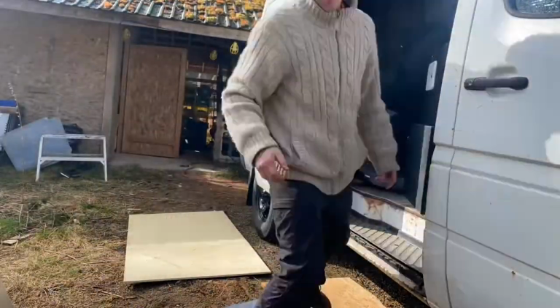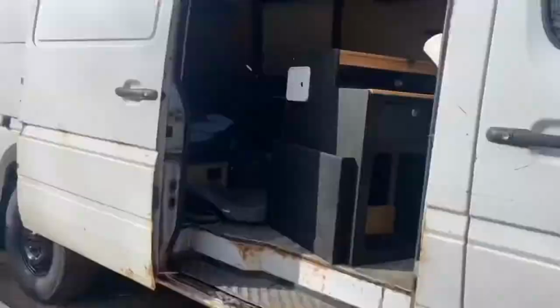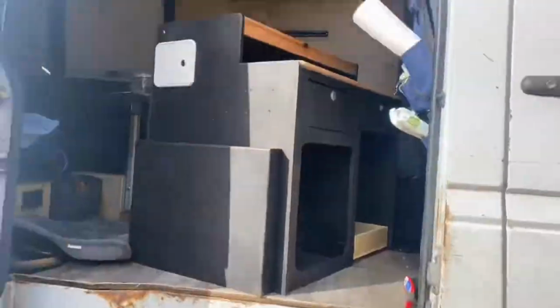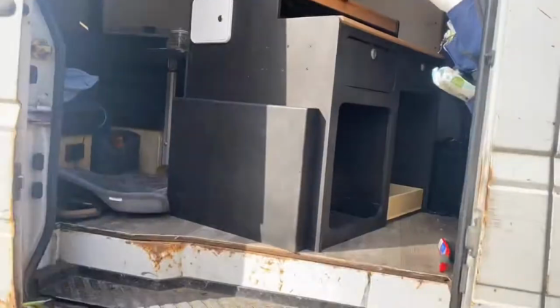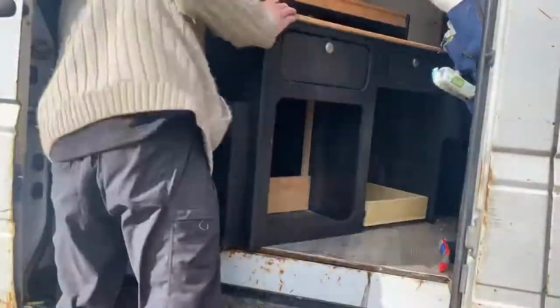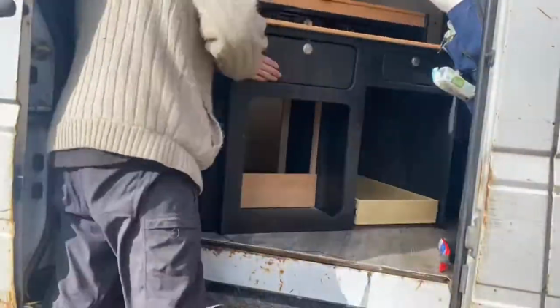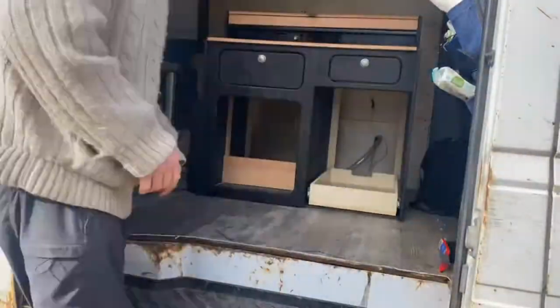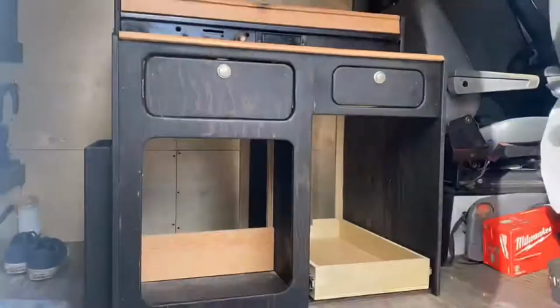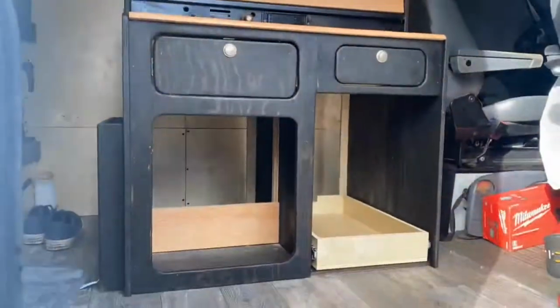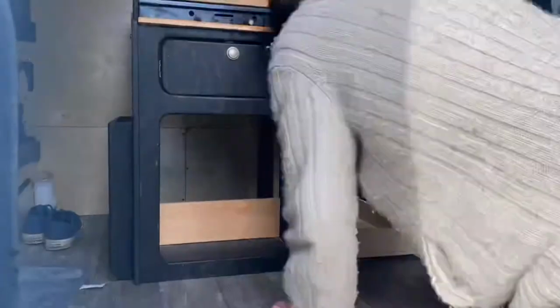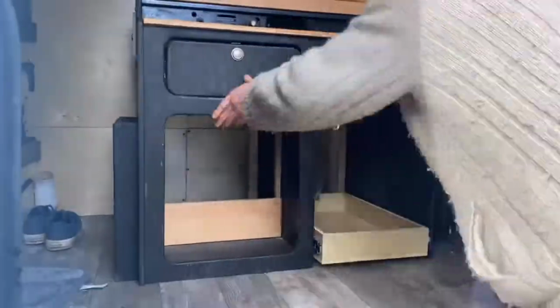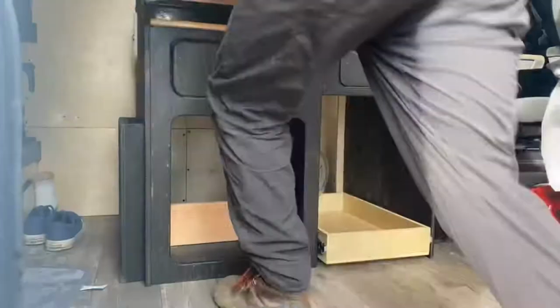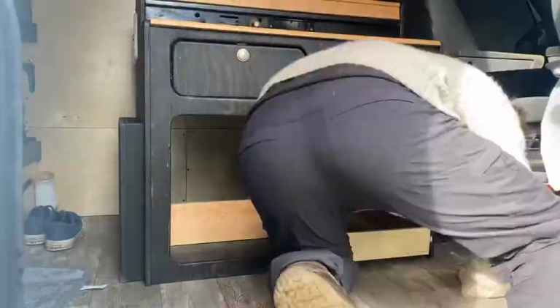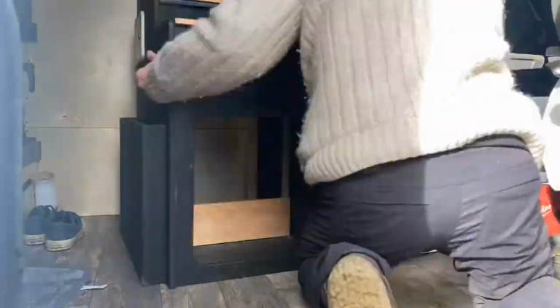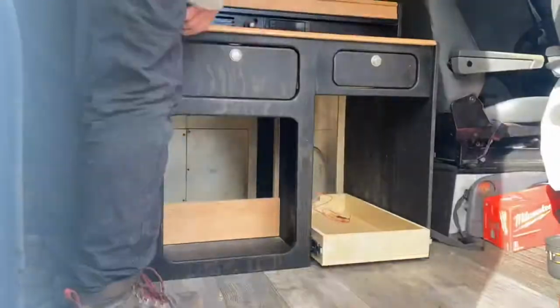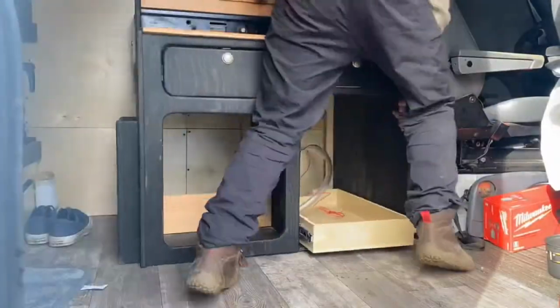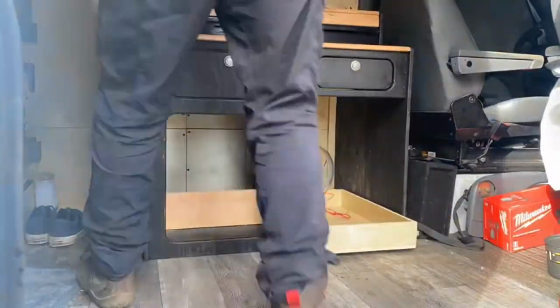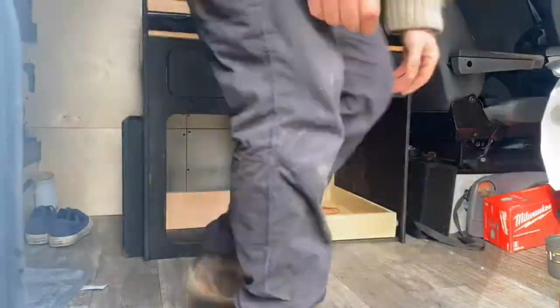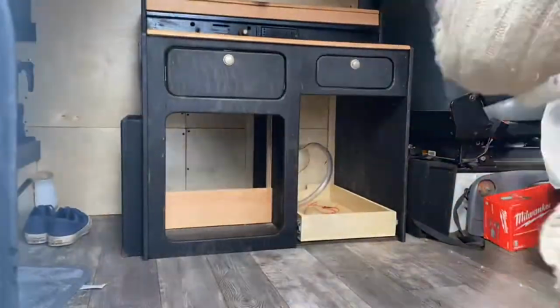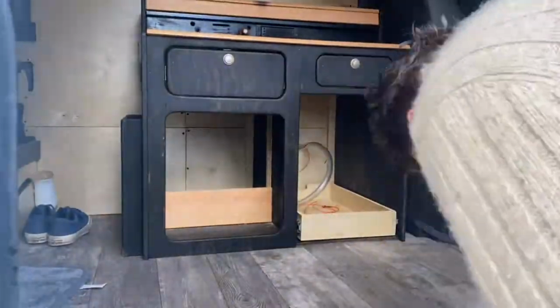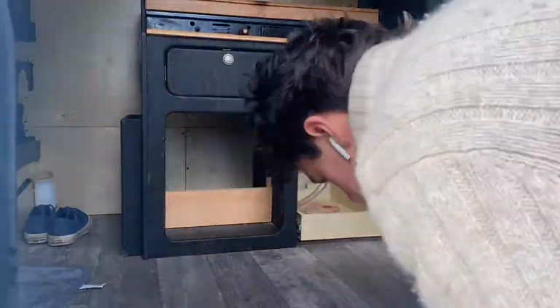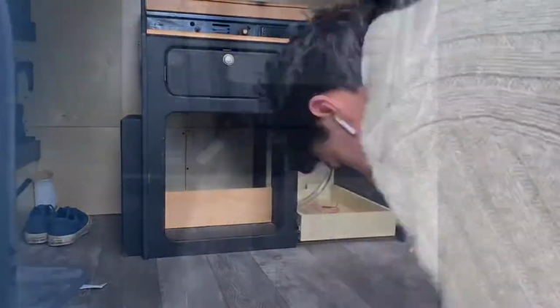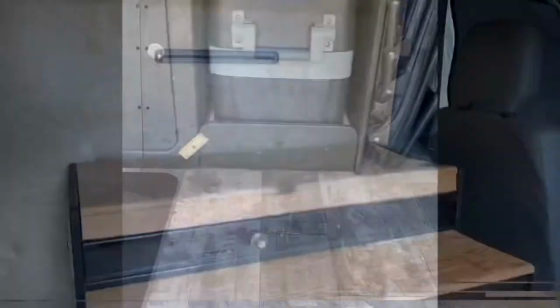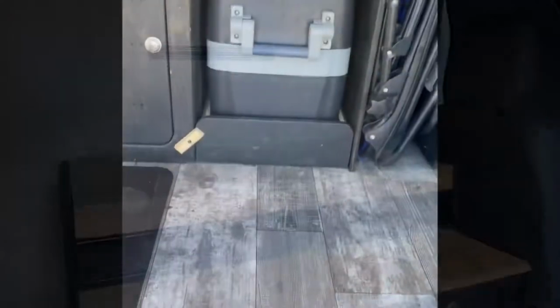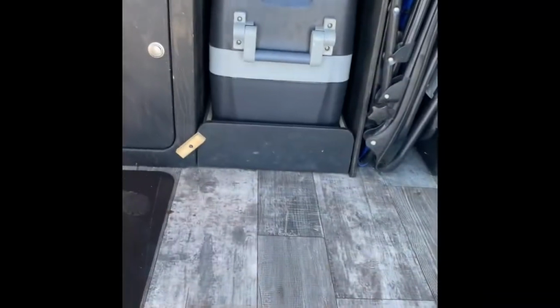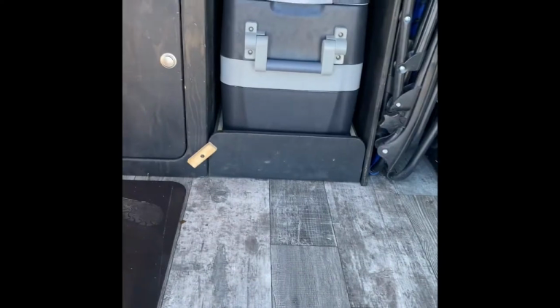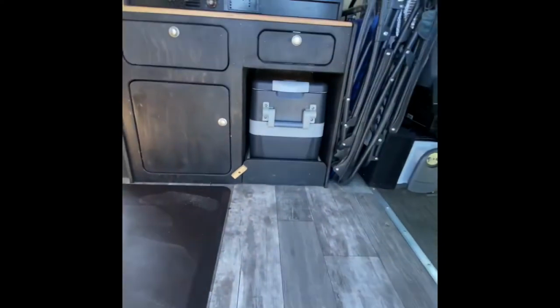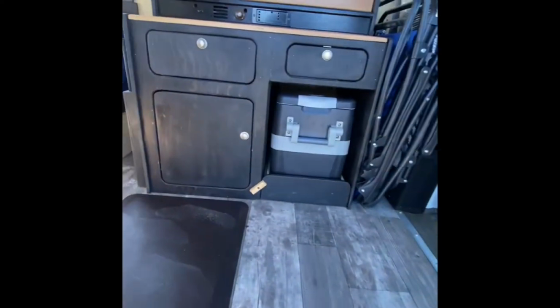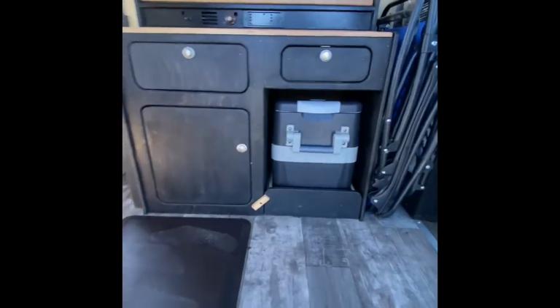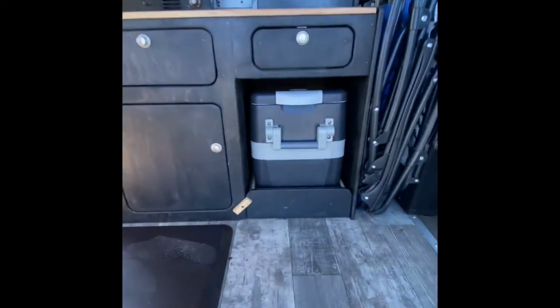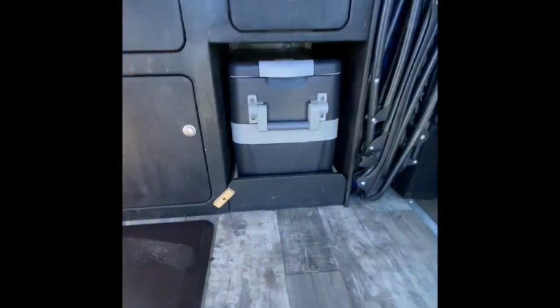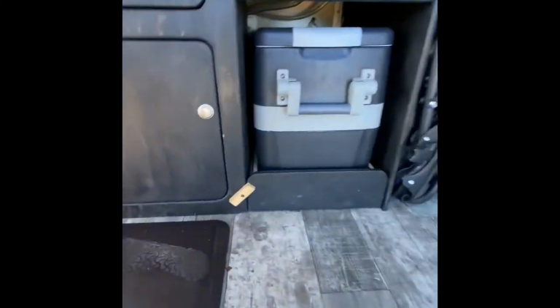I was really happy to finally get the new kitchen in the van. I spent four full days building and I really wanted to see some progress. And here is the final product, 100% complete.